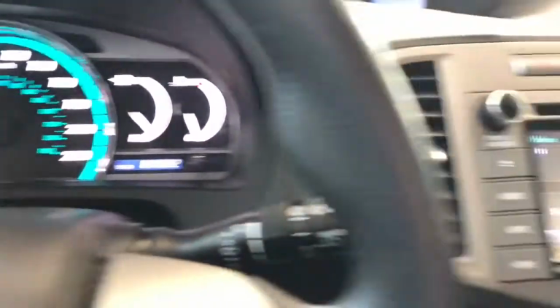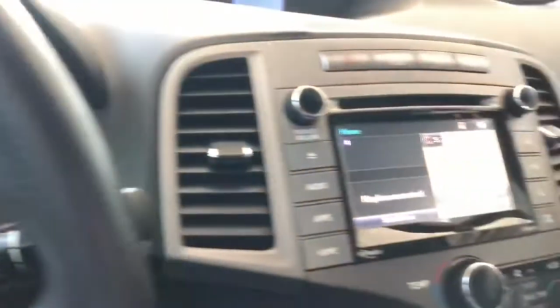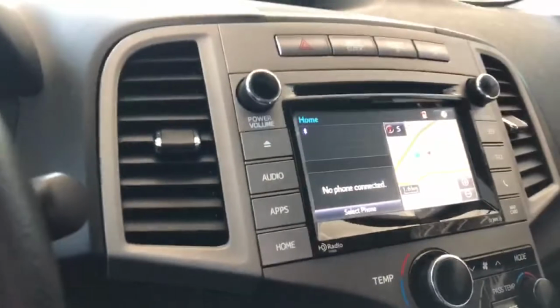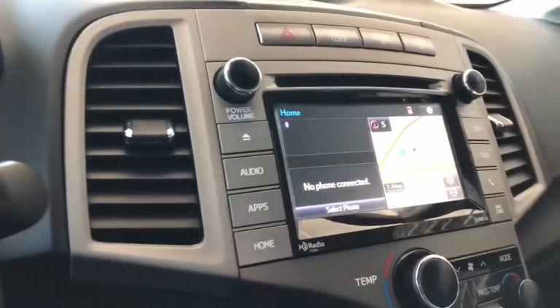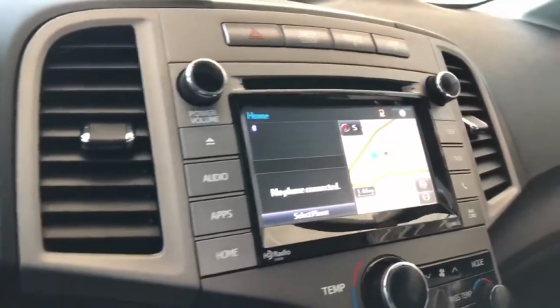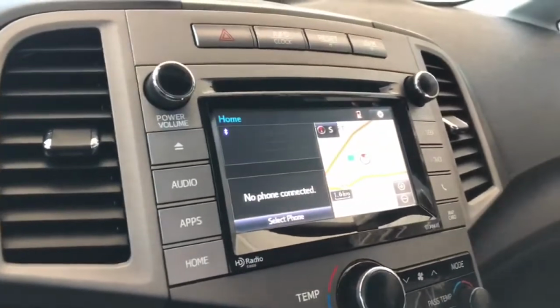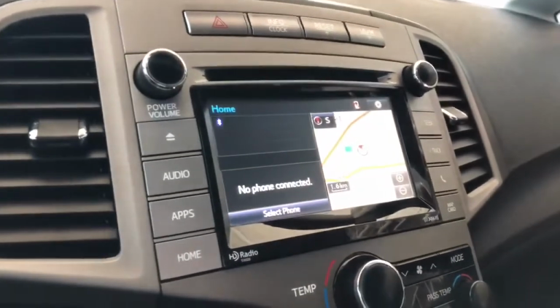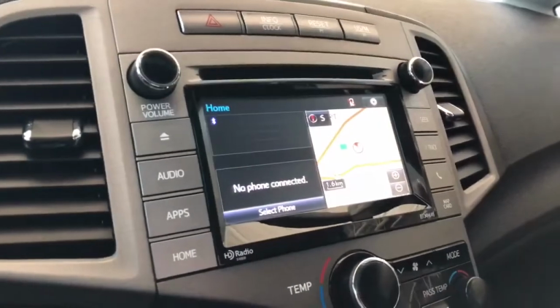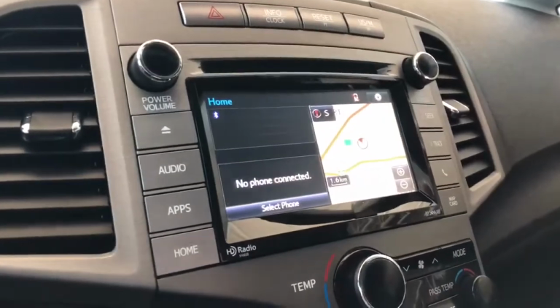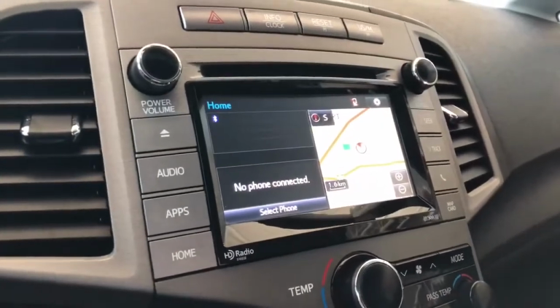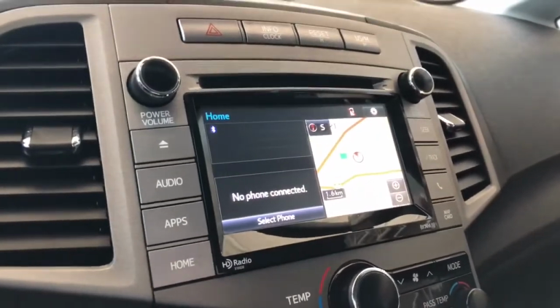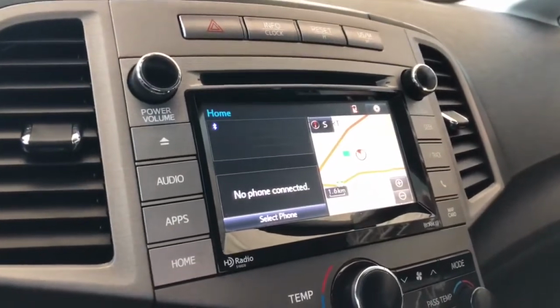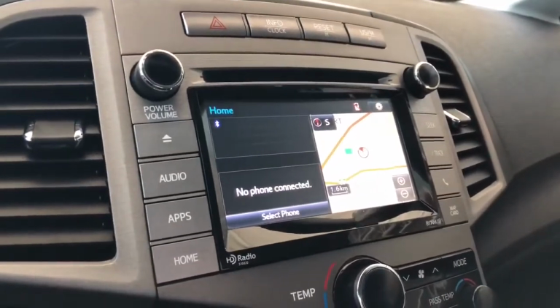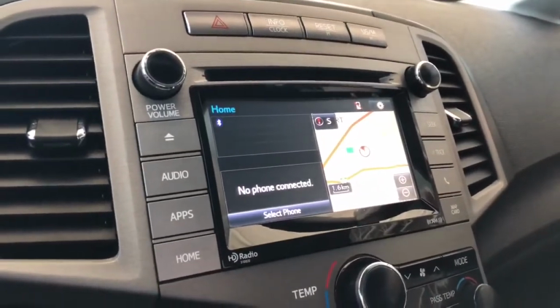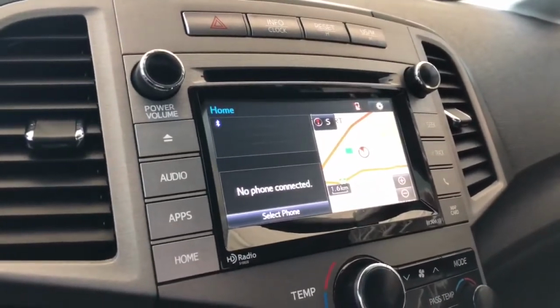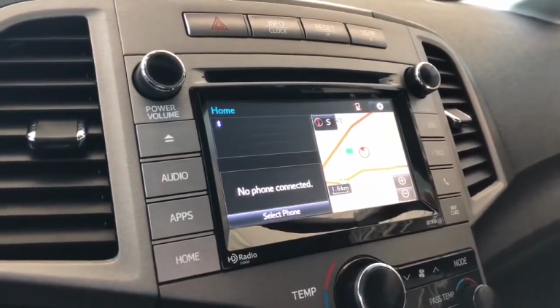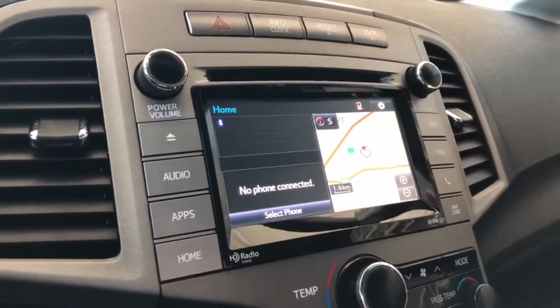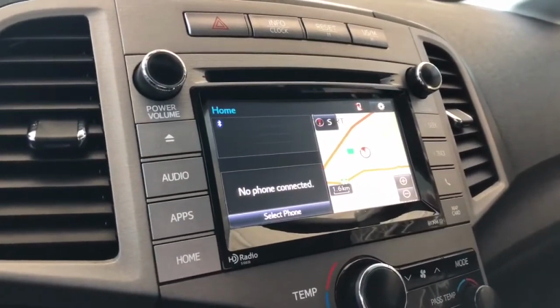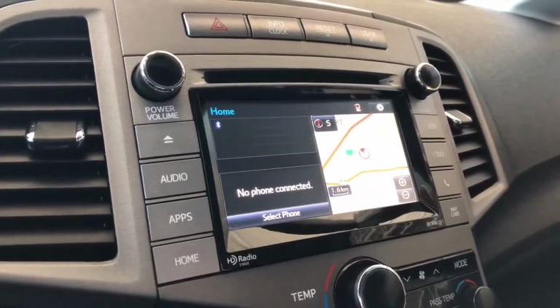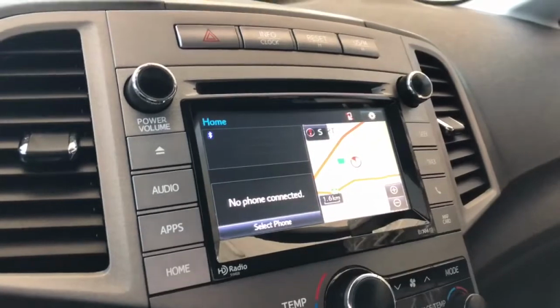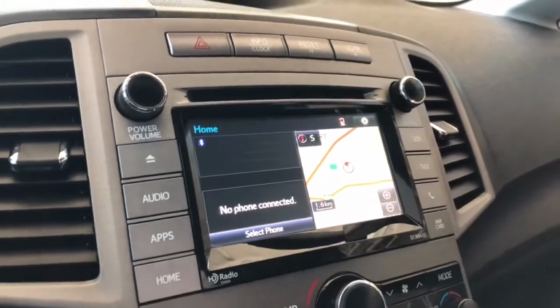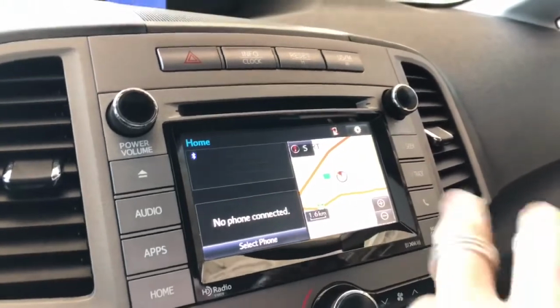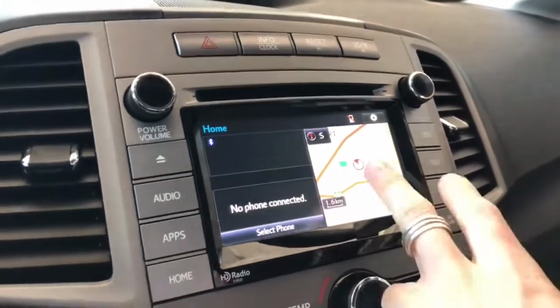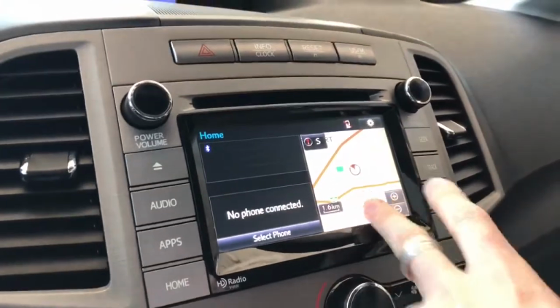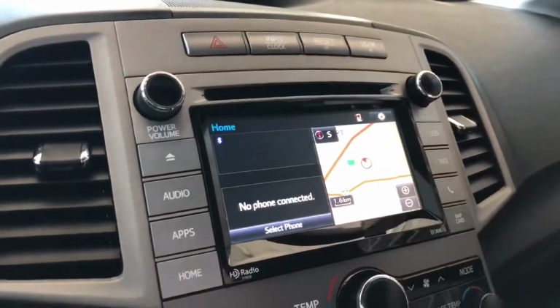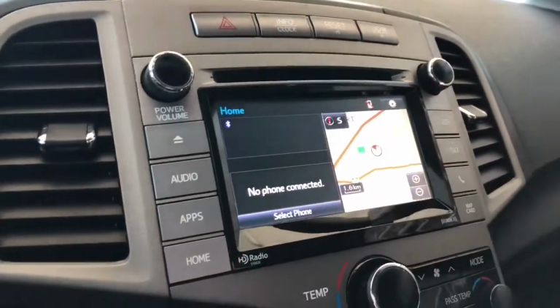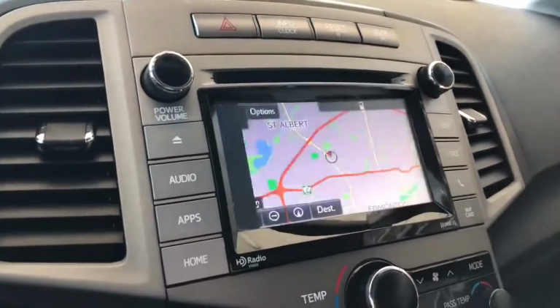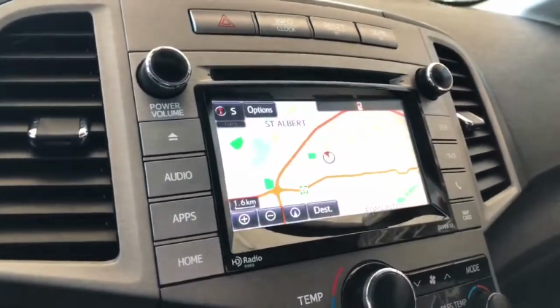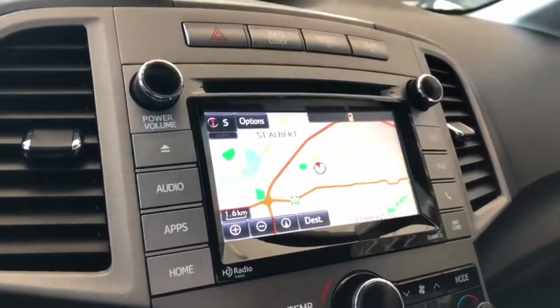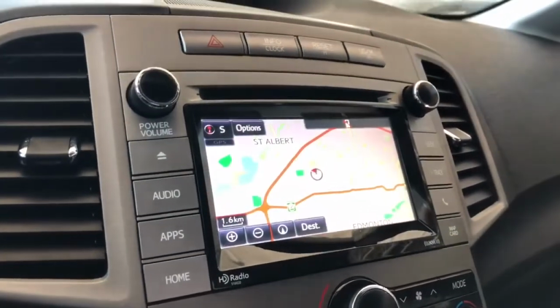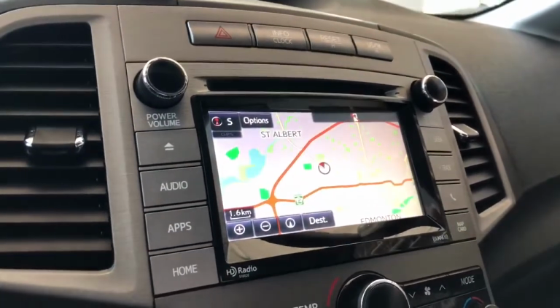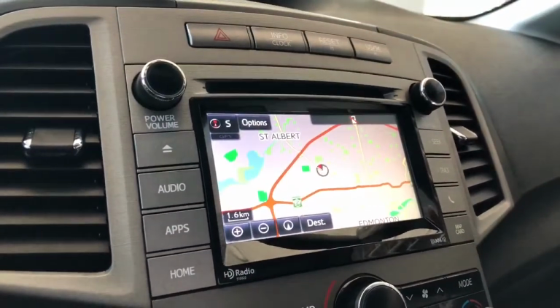Taking a look at our screen, we are on the home screen where it will display any audio that's playing along with your navigation map. You can press the map to enlarge it and set your destination.